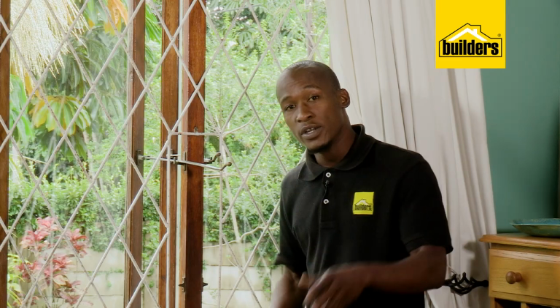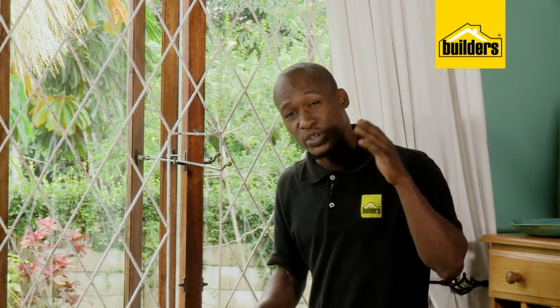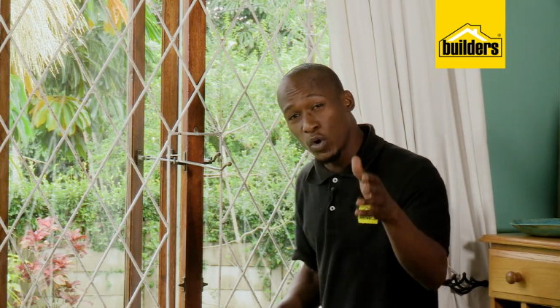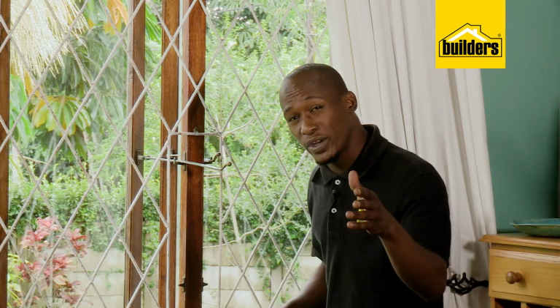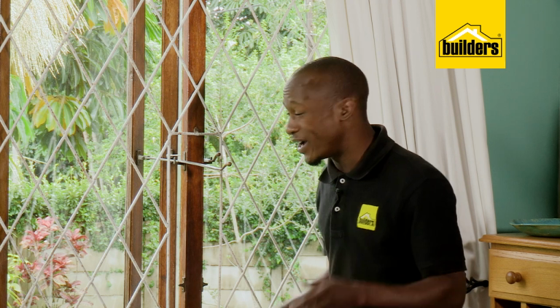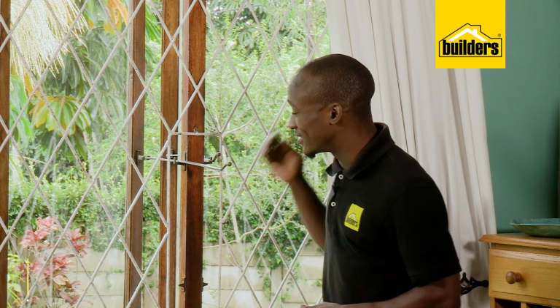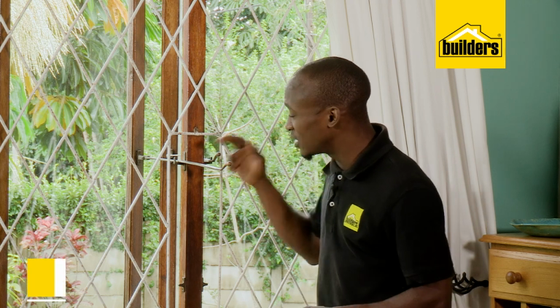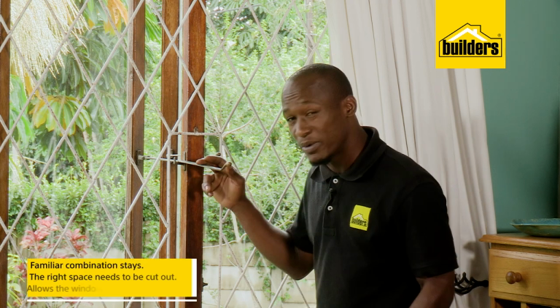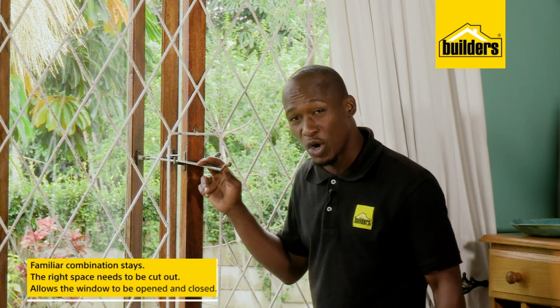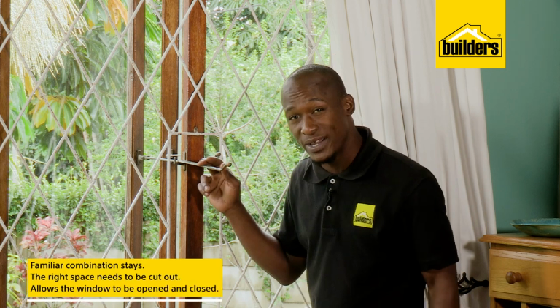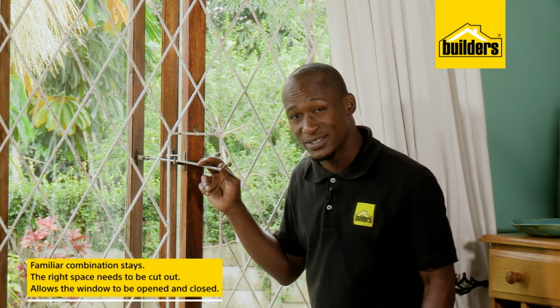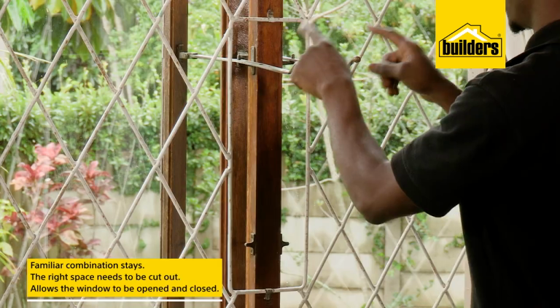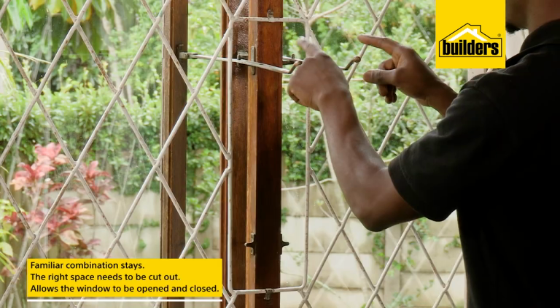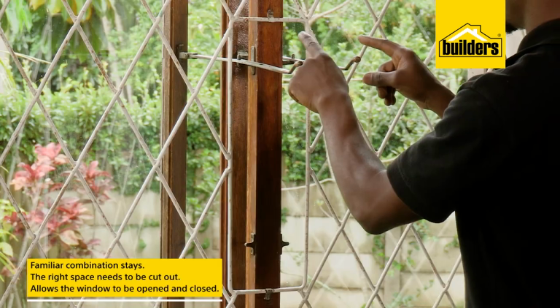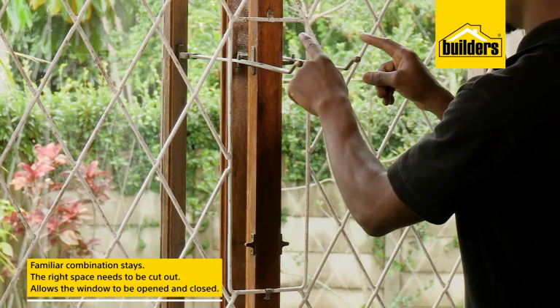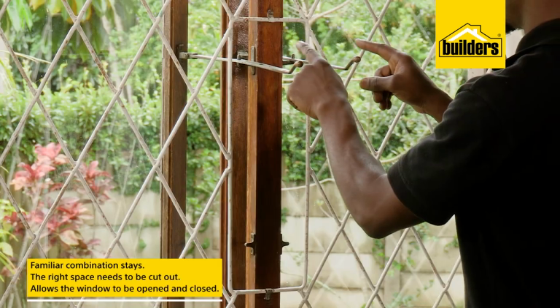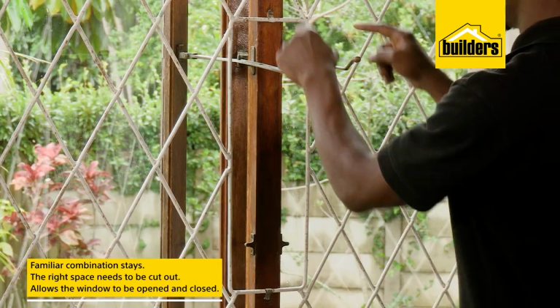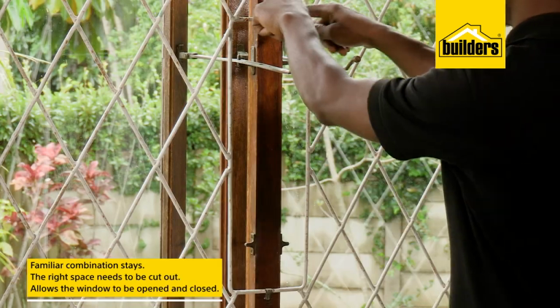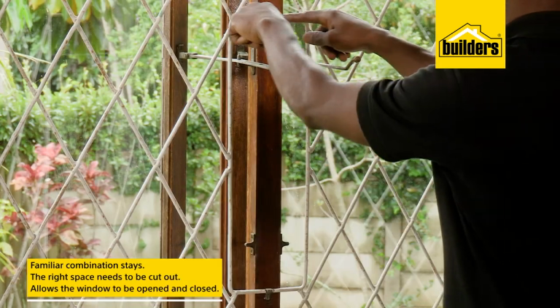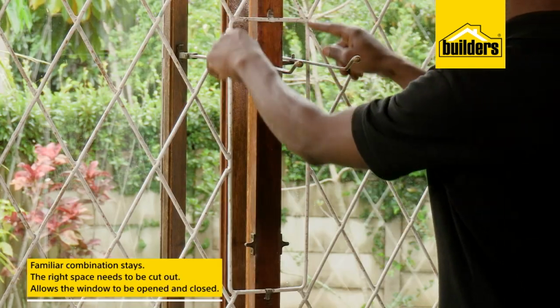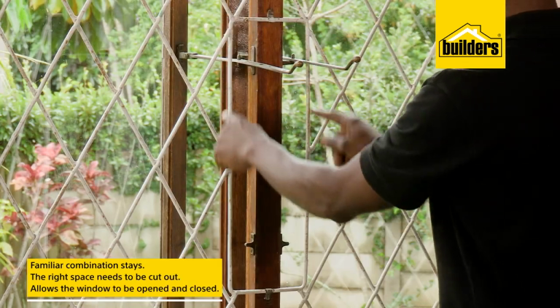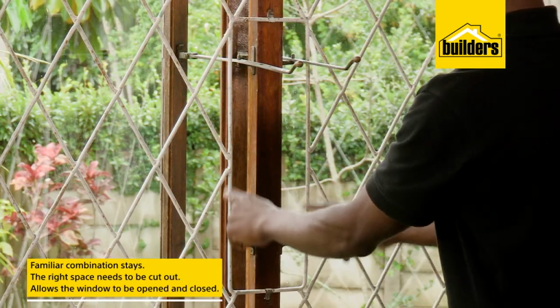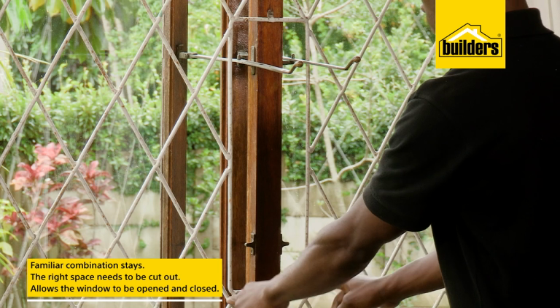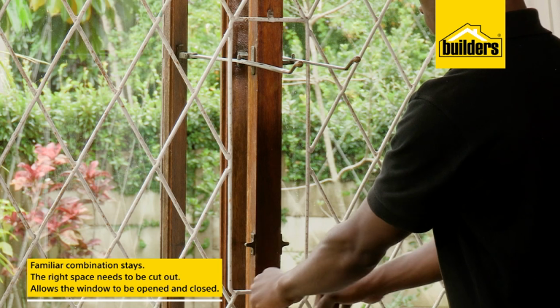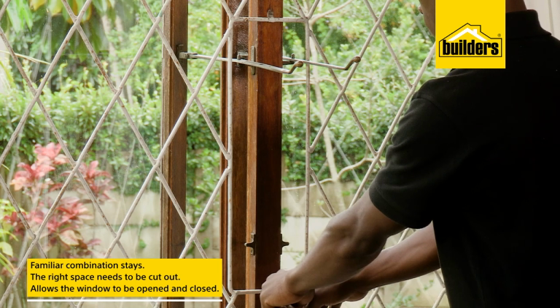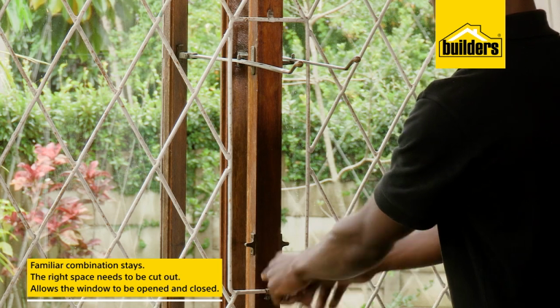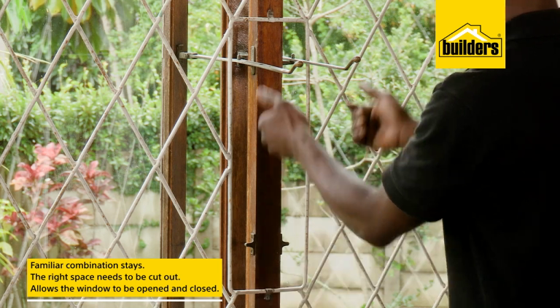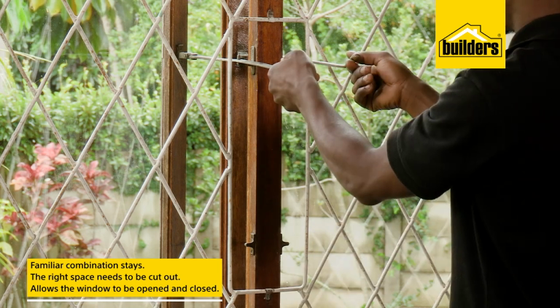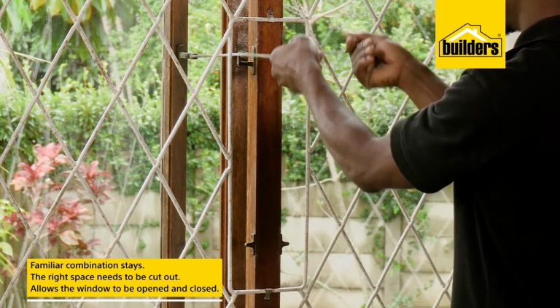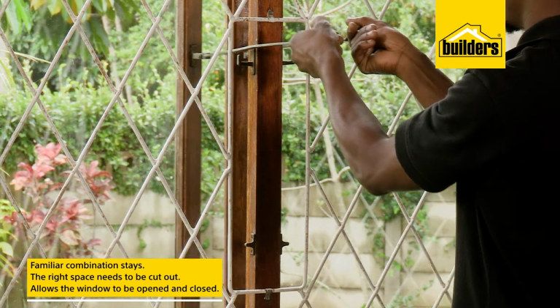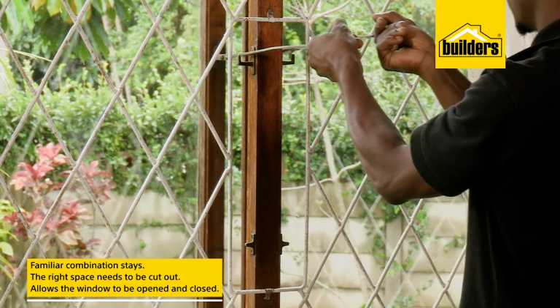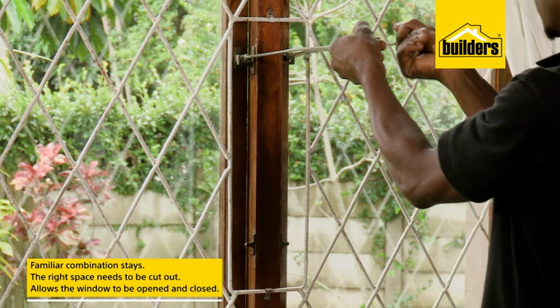So if your window has these familiar combination stays, just make sure that you've got the right space cut out on your burglar guards to allow you to open and close your window.